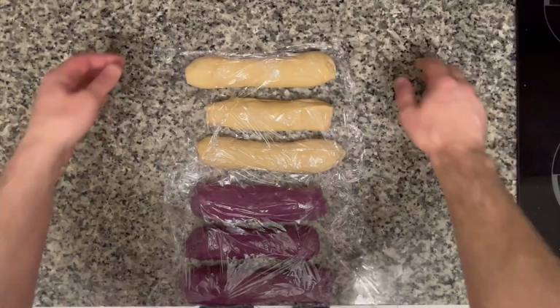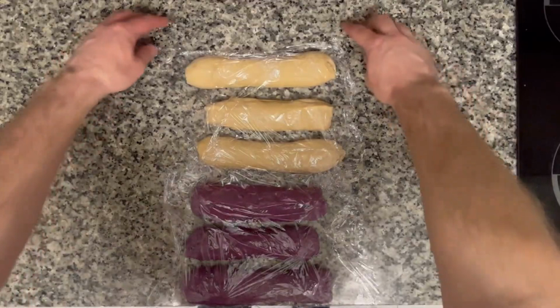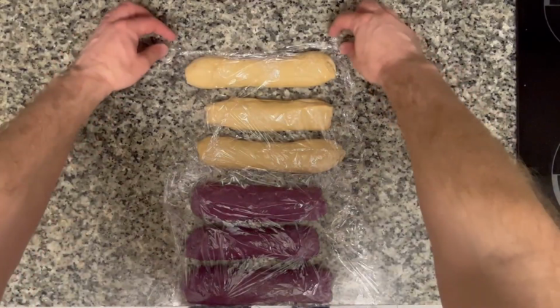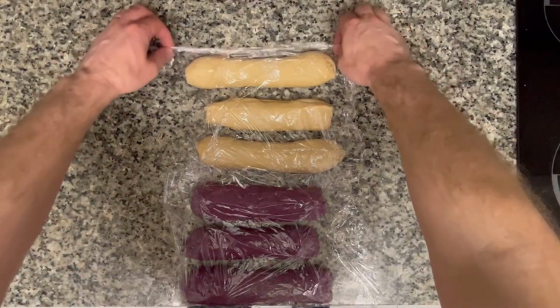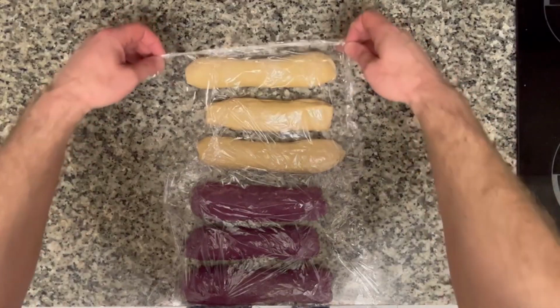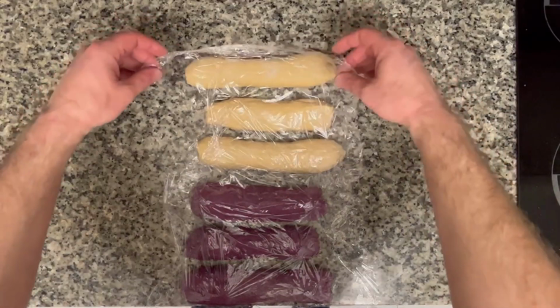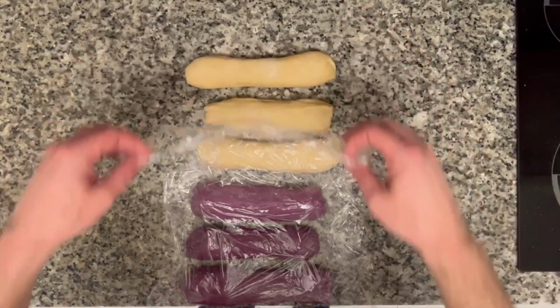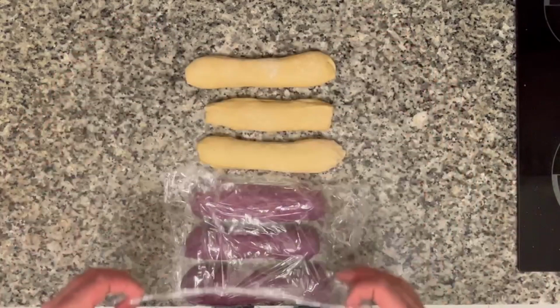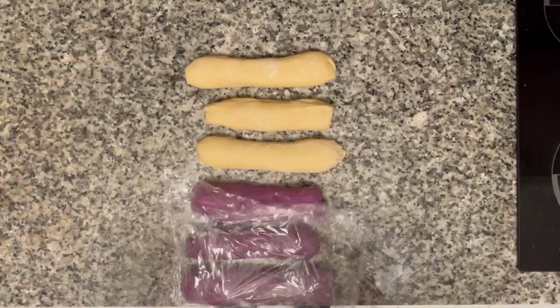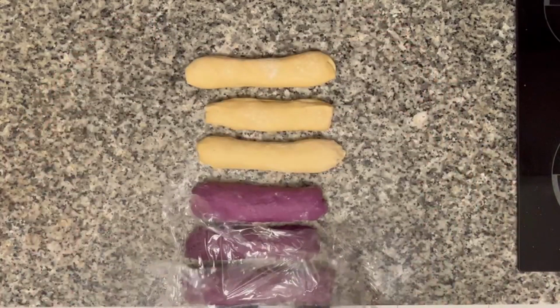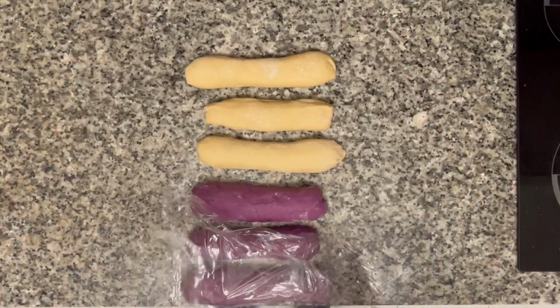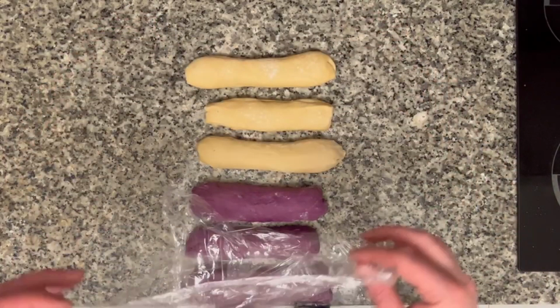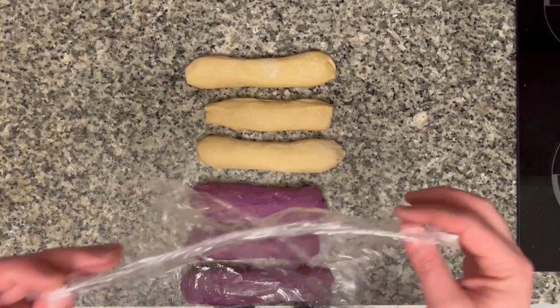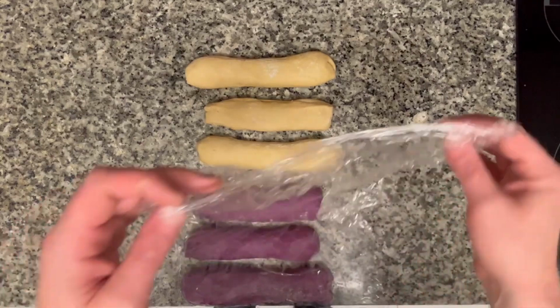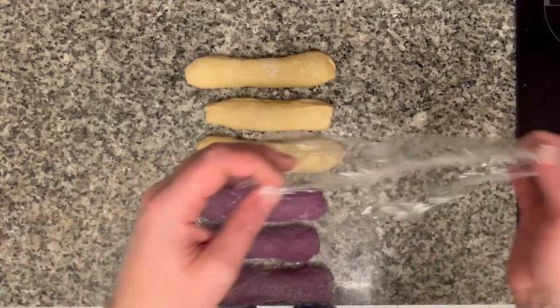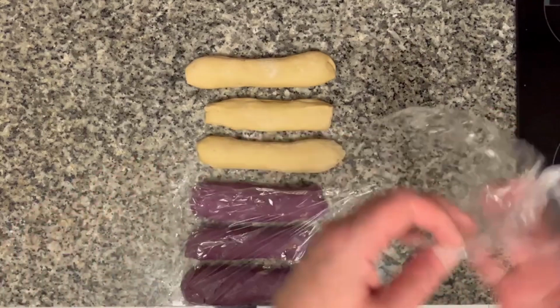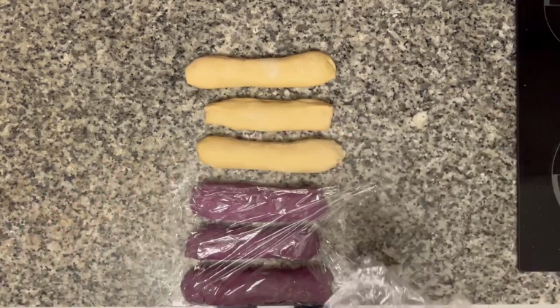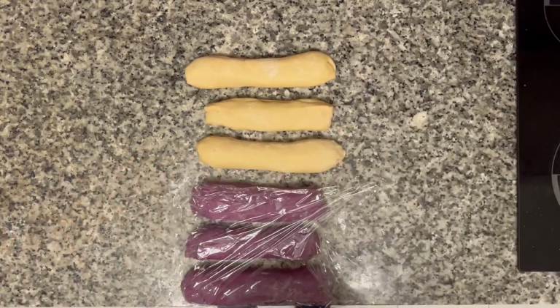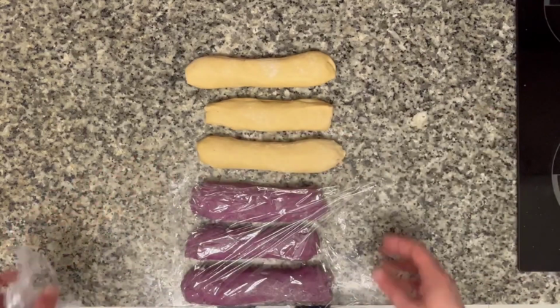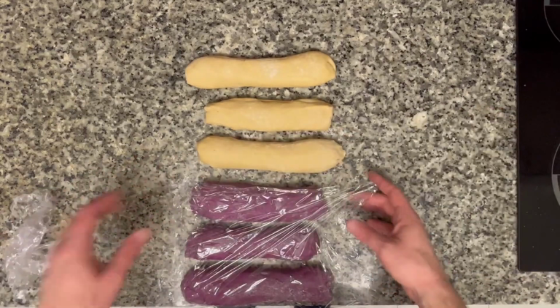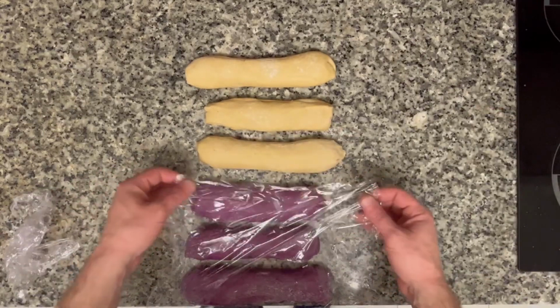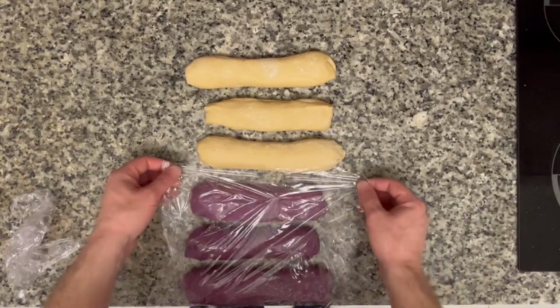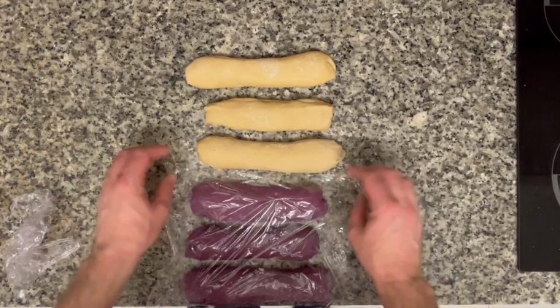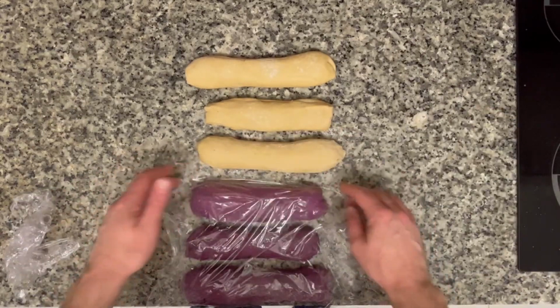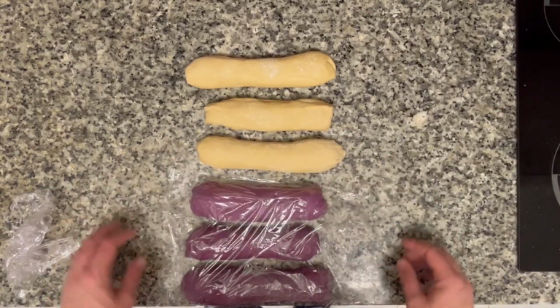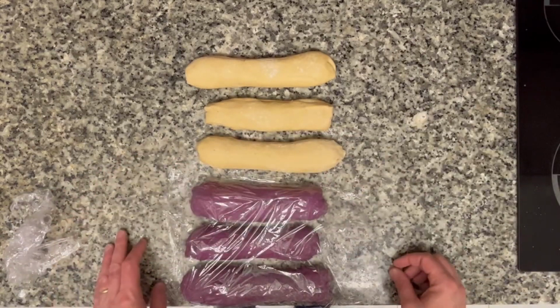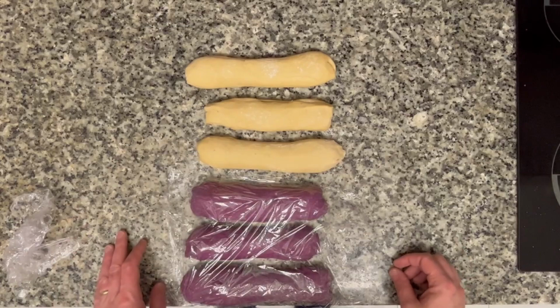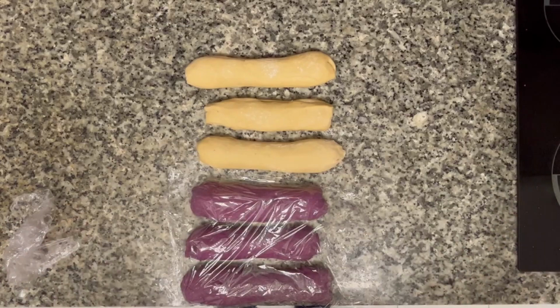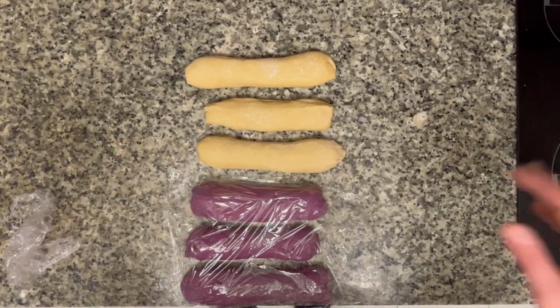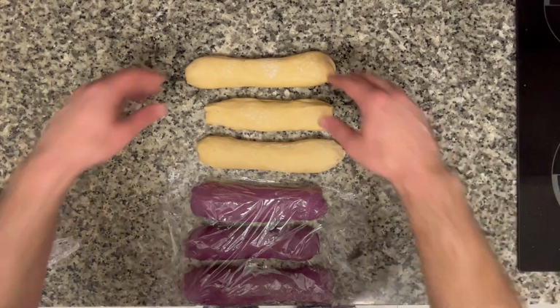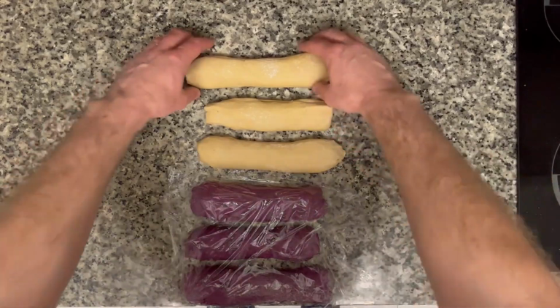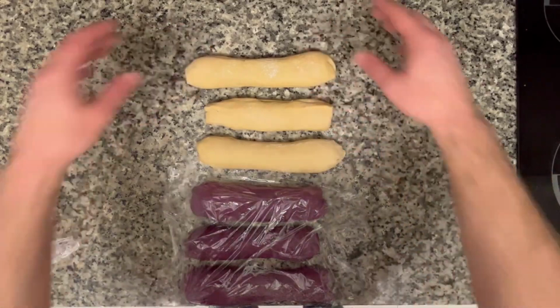I'm gonna try to braid this. I screwed it up the first time I tried it and I might screw it up again, but it's fun to try.